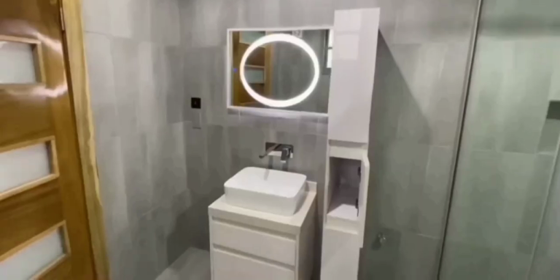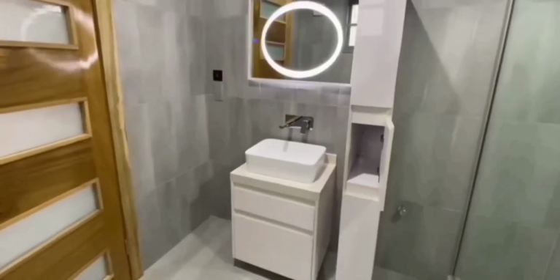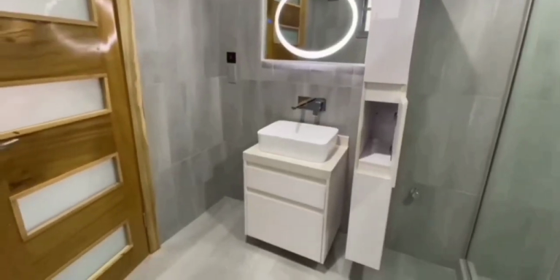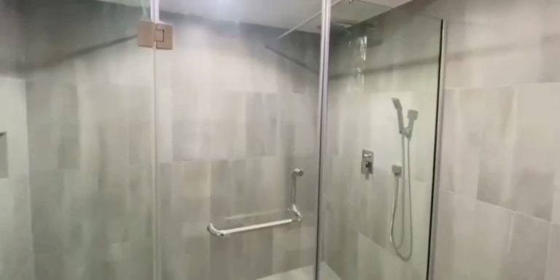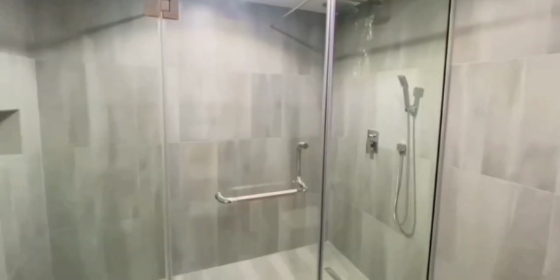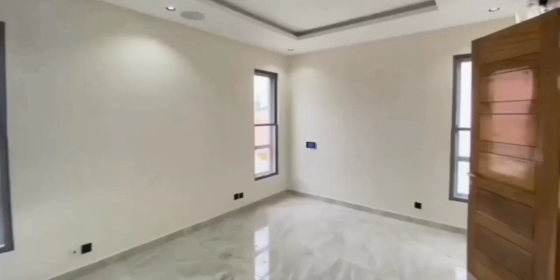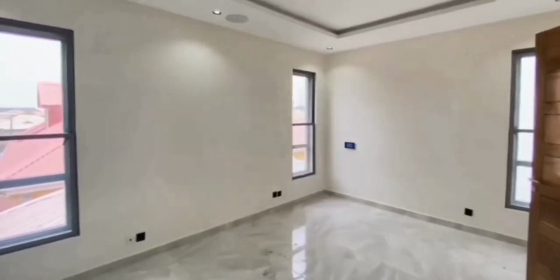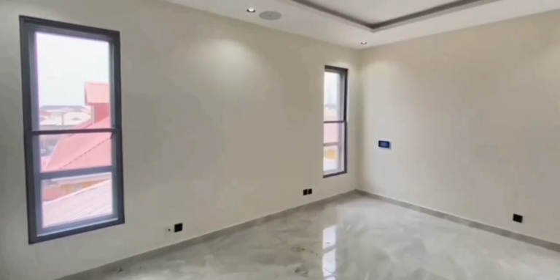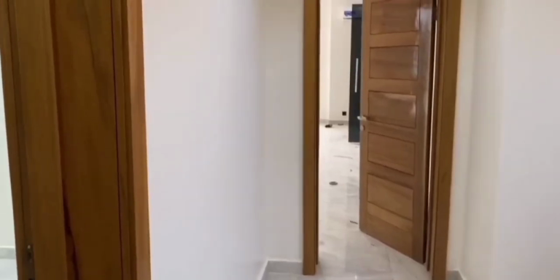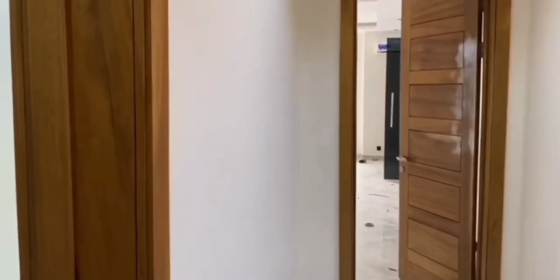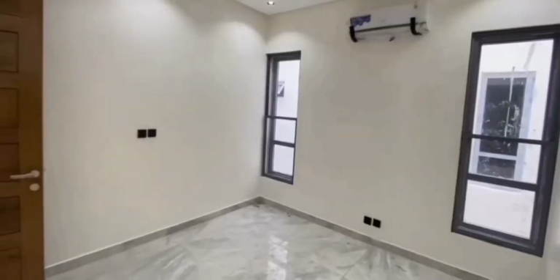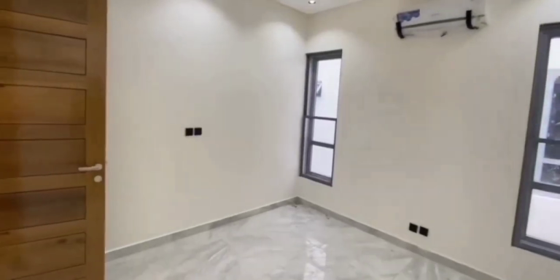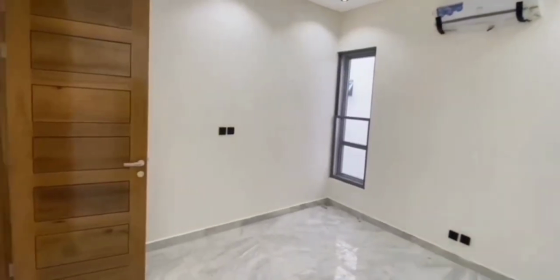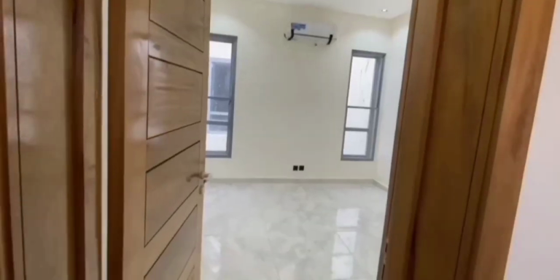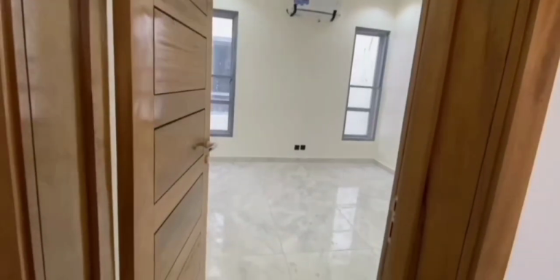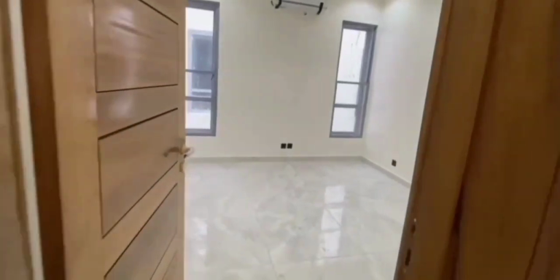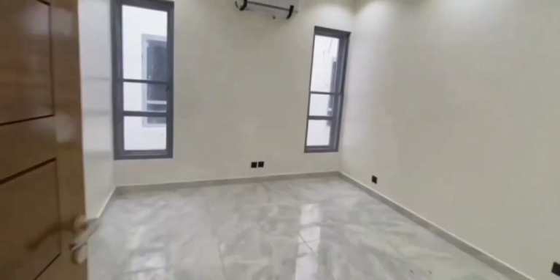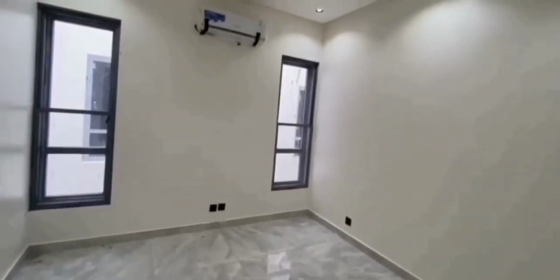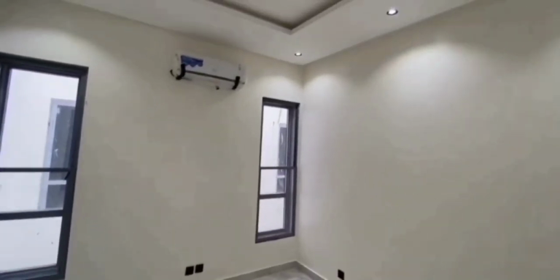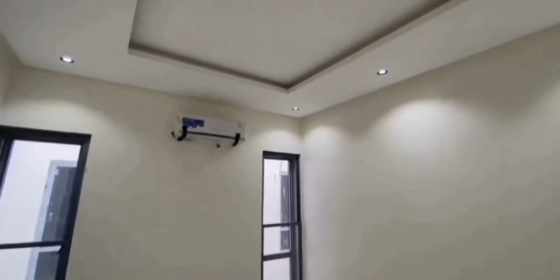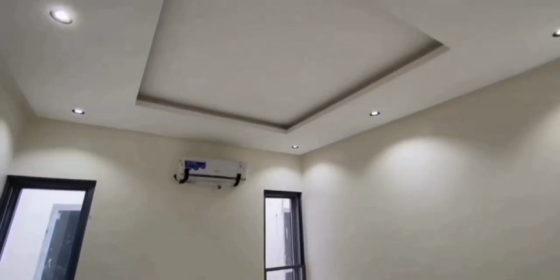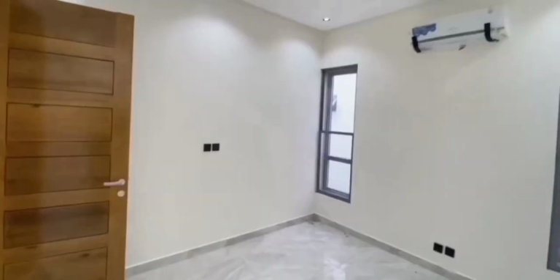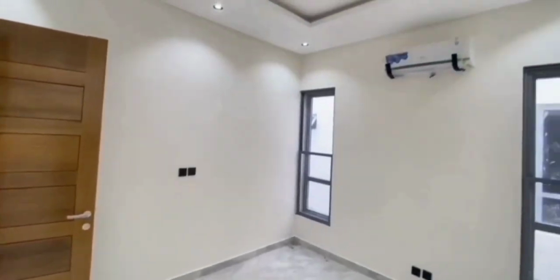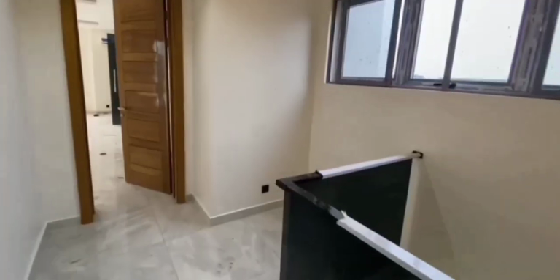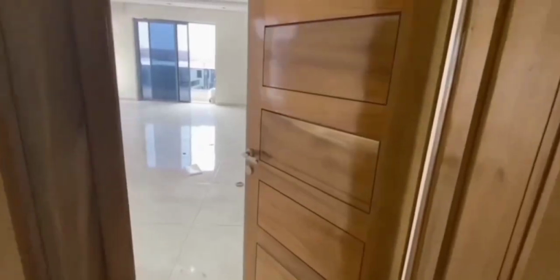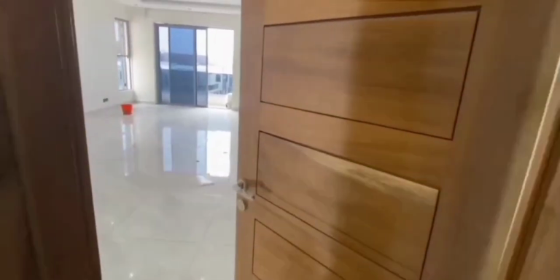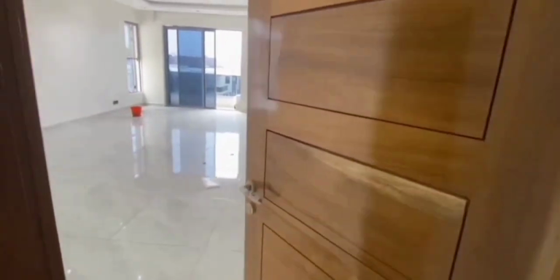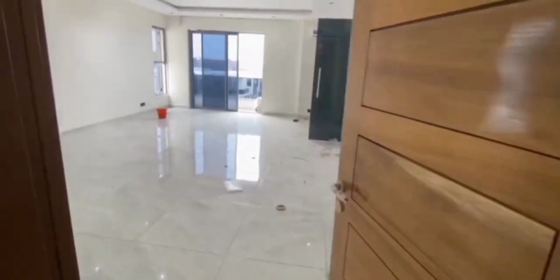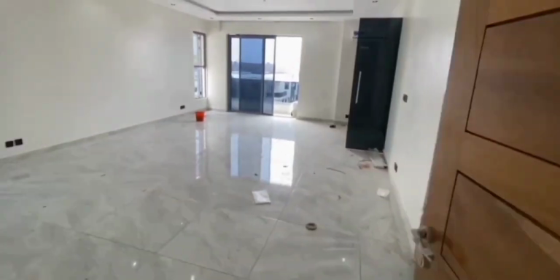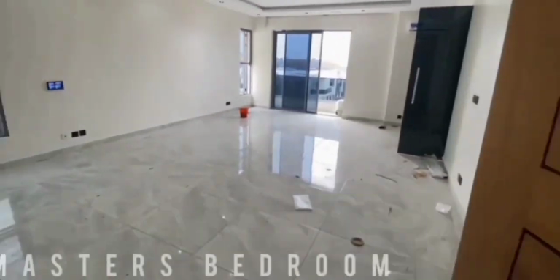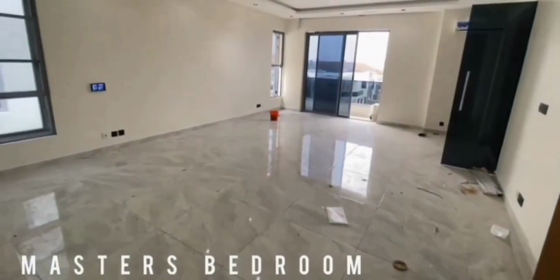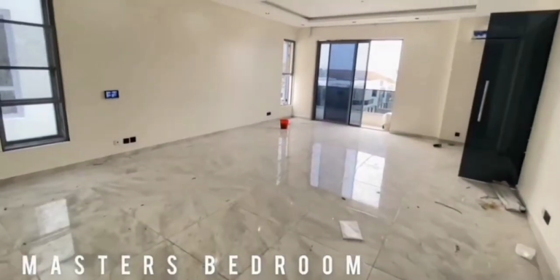Can you imagine yourself living in this house? Wow, this is good. Please subscribe to my channel if you haven't yet — God bless you so much, just click that button for me, thank you.